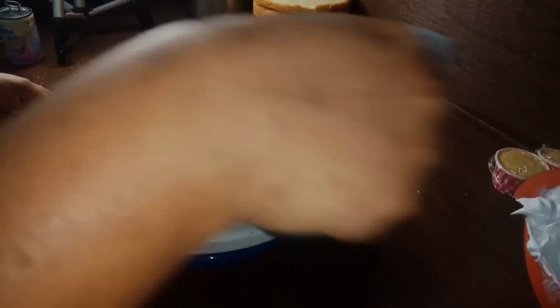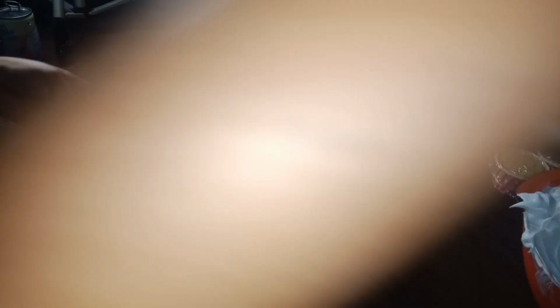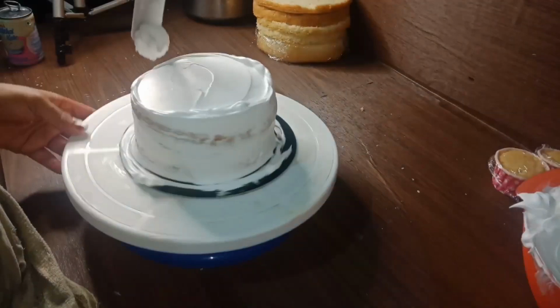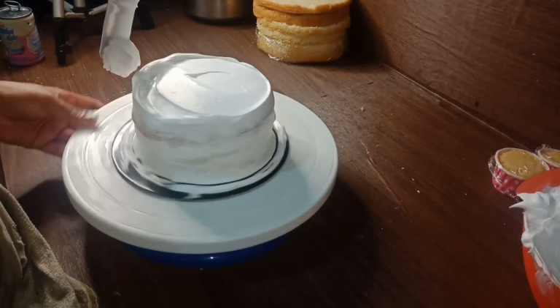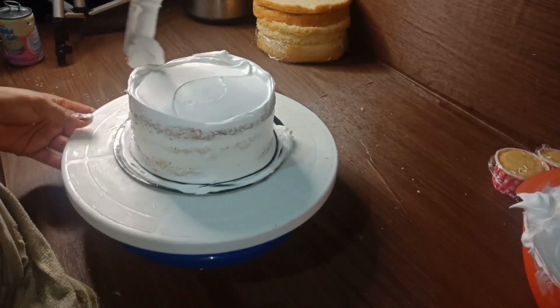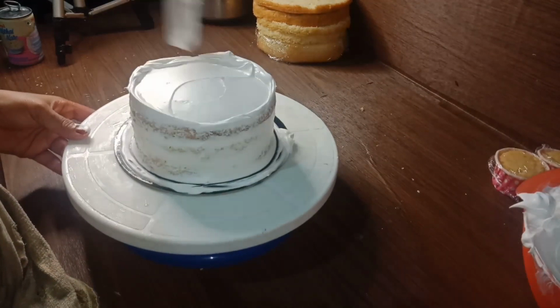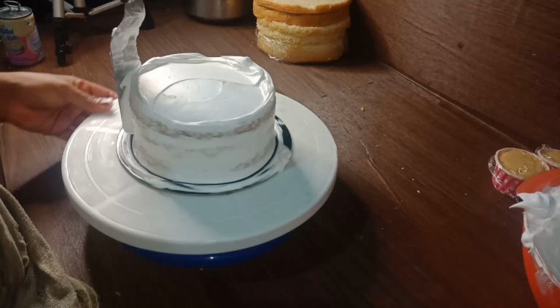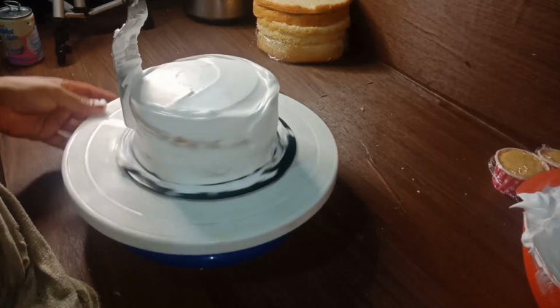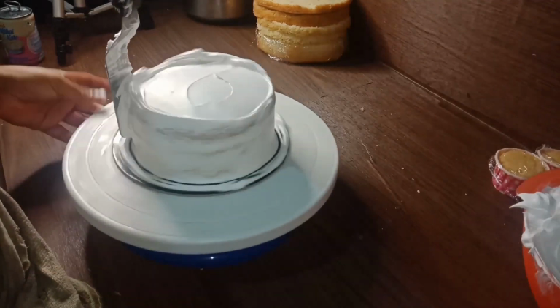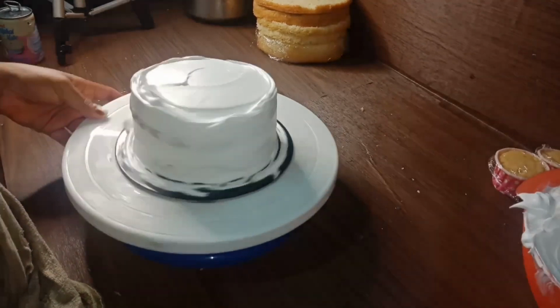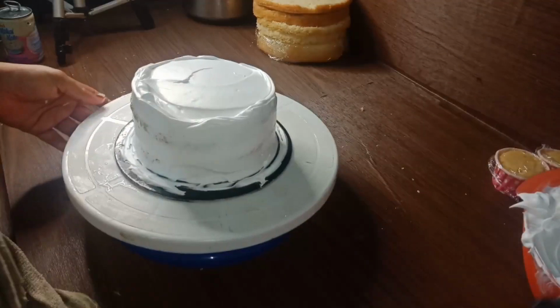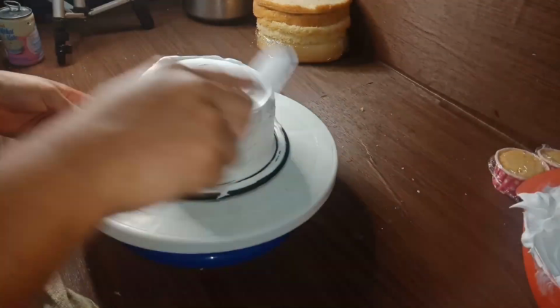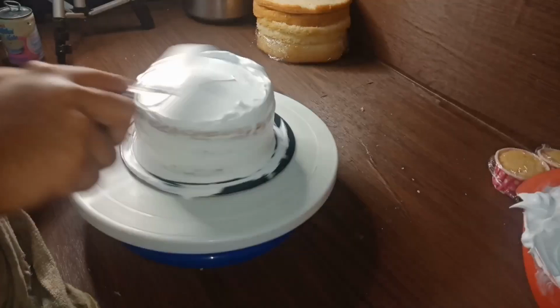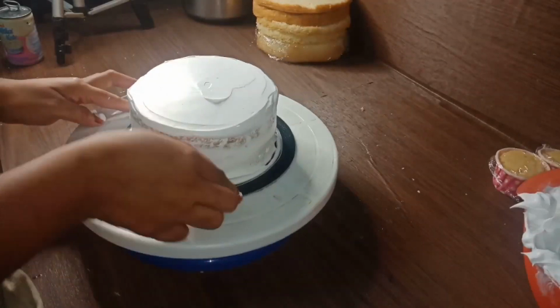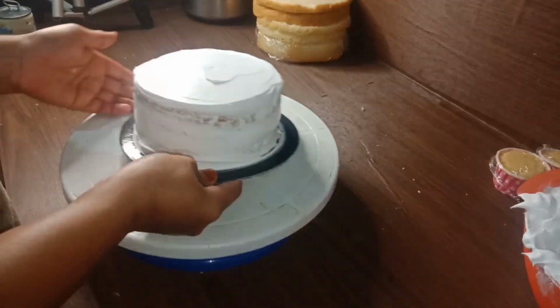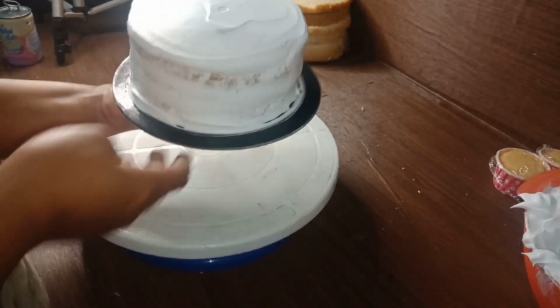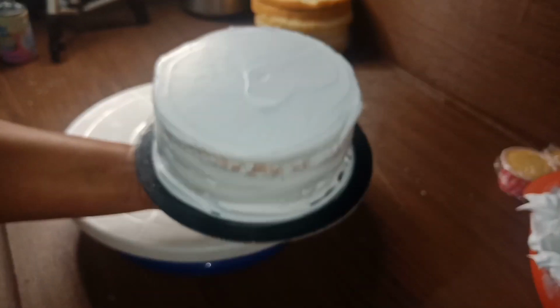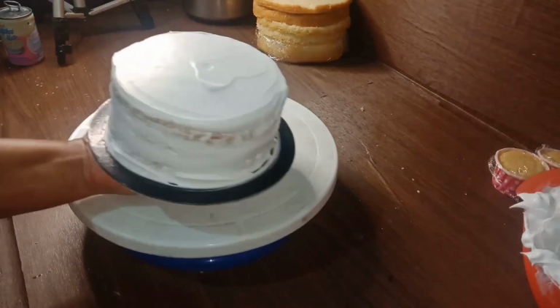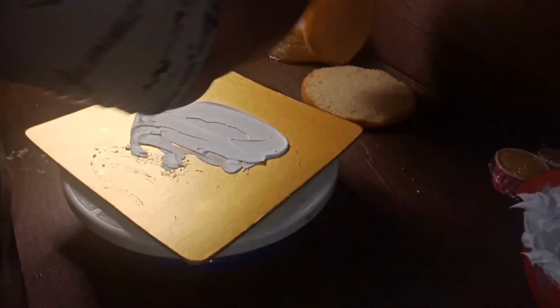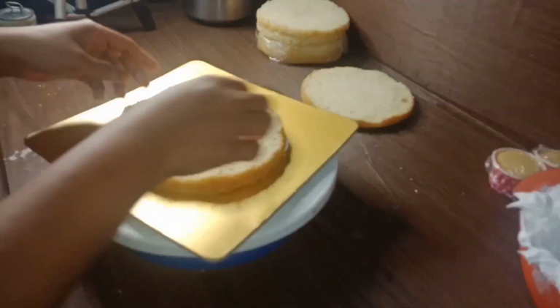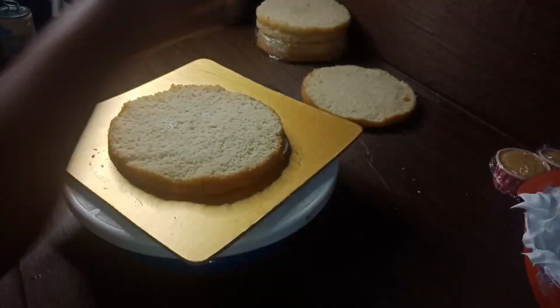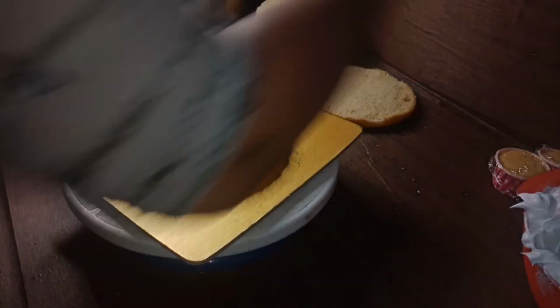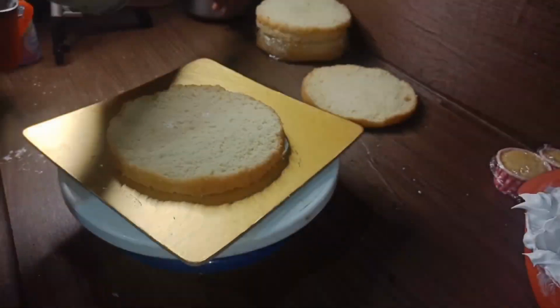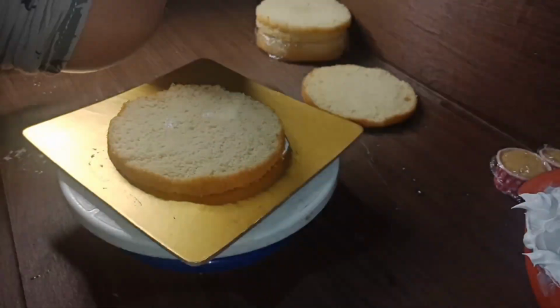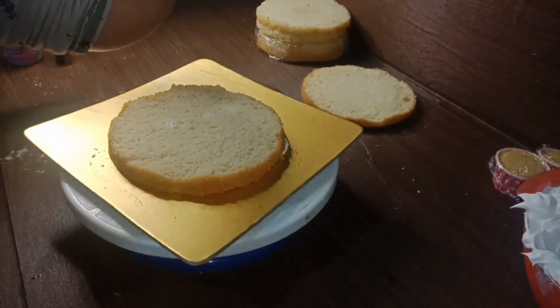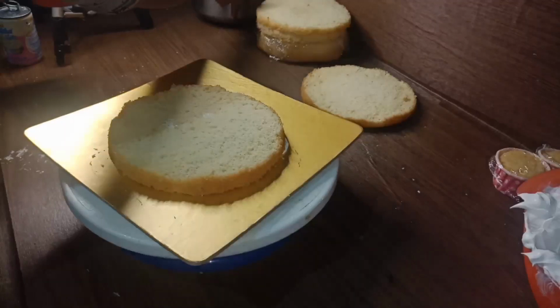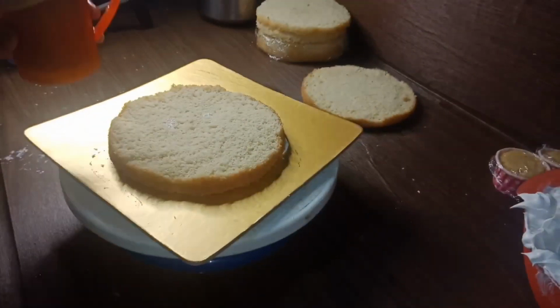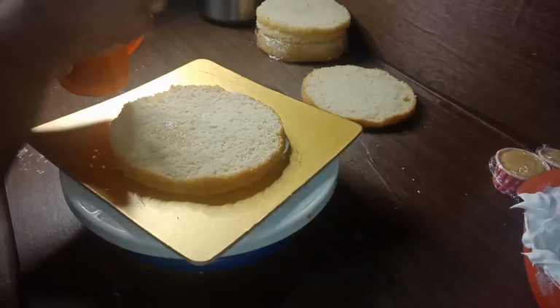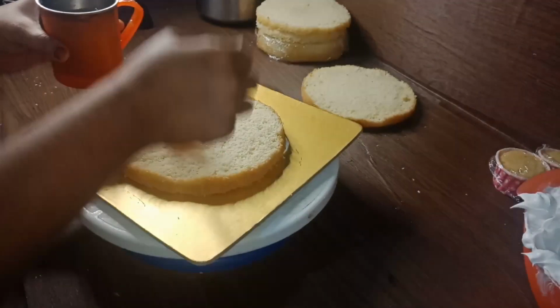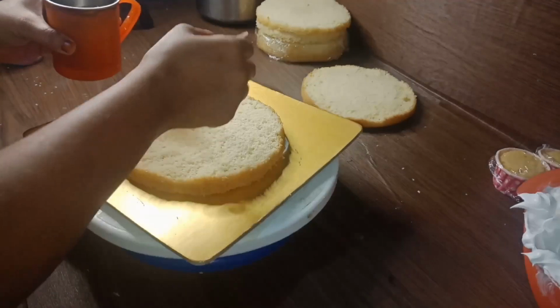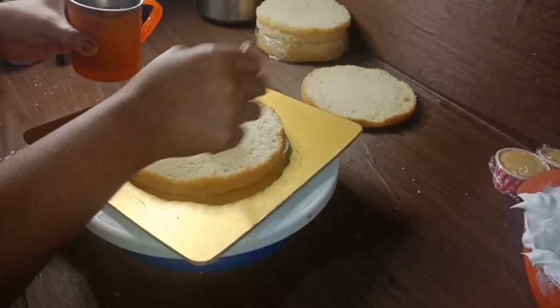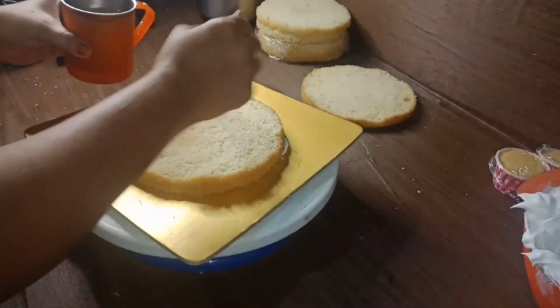I will add a little bit to the taste. I will cover all the cakes. I will cook it in the fridge. I will add 1 kg of vanilla cake.